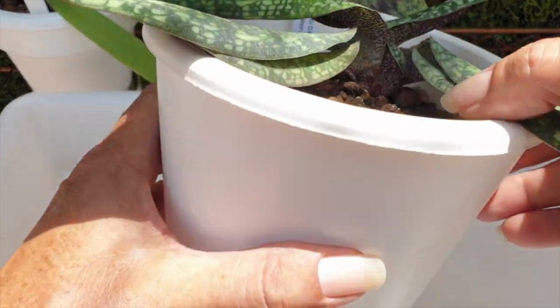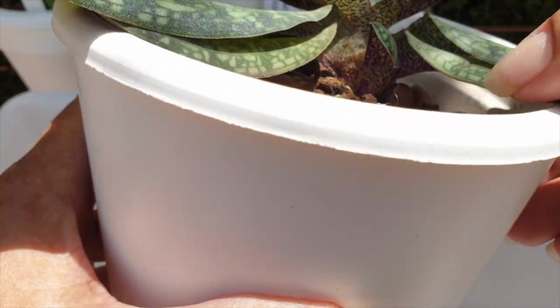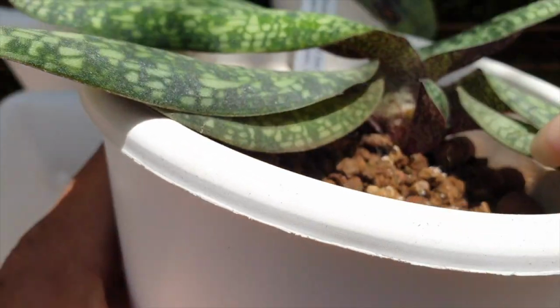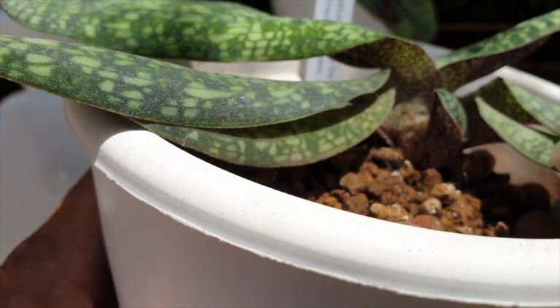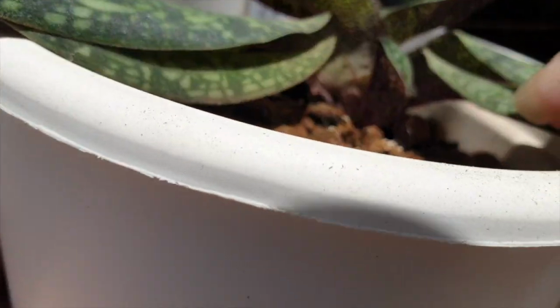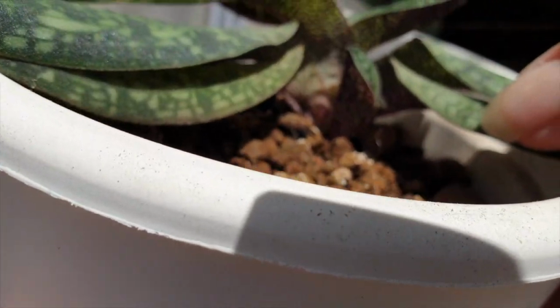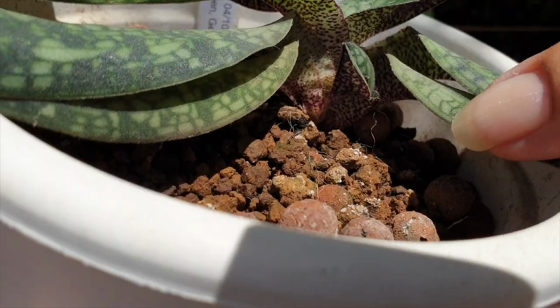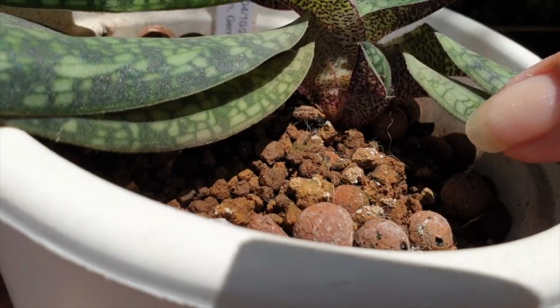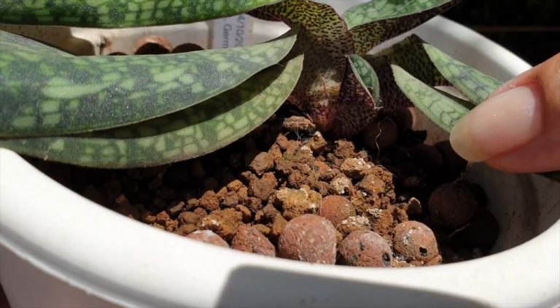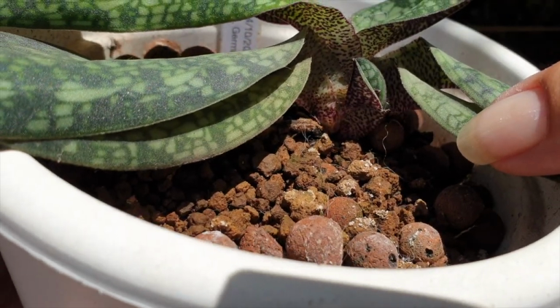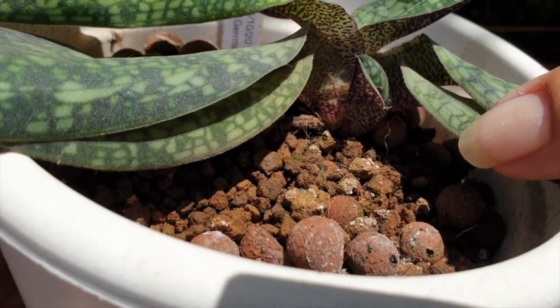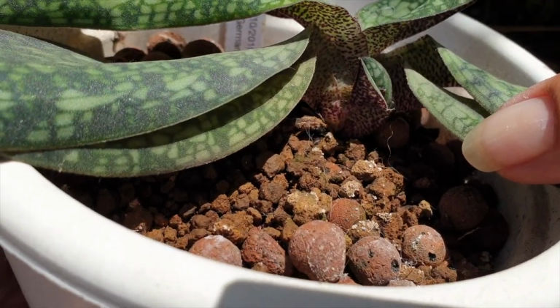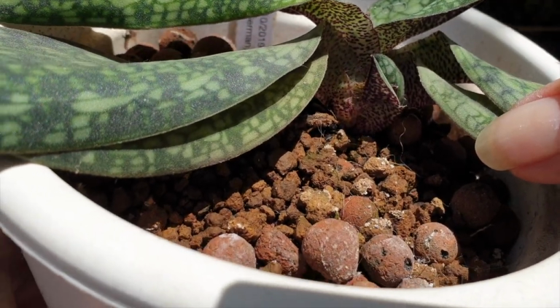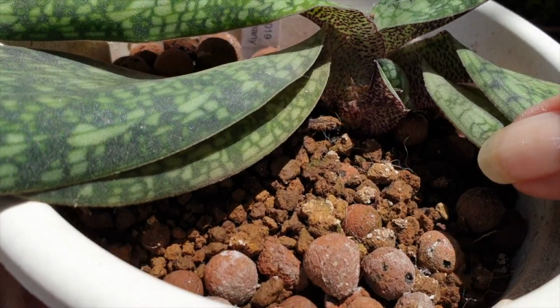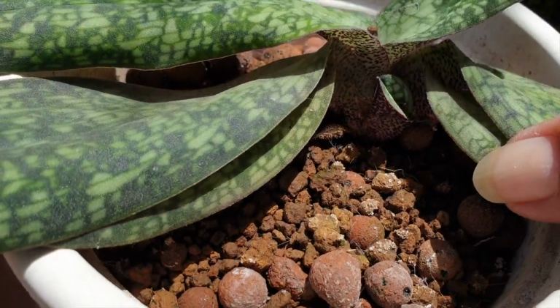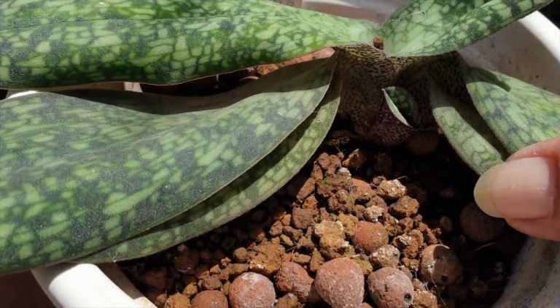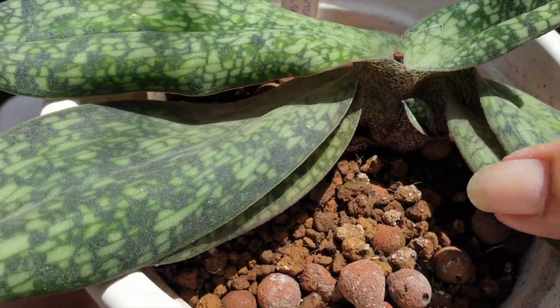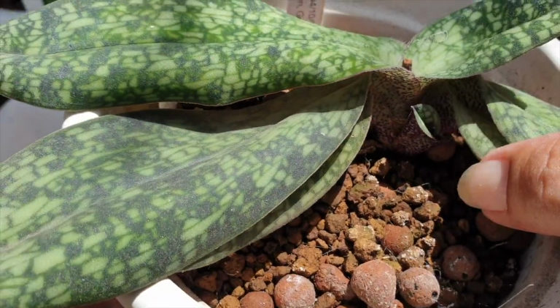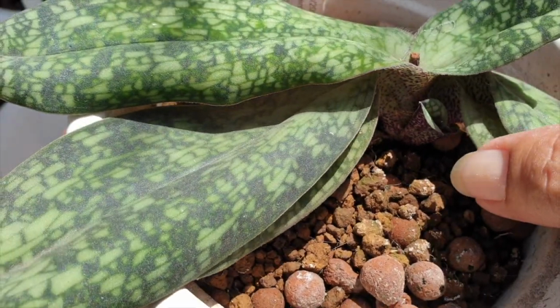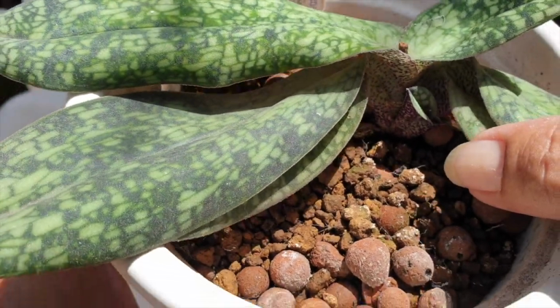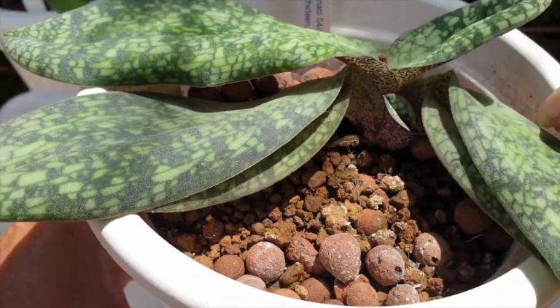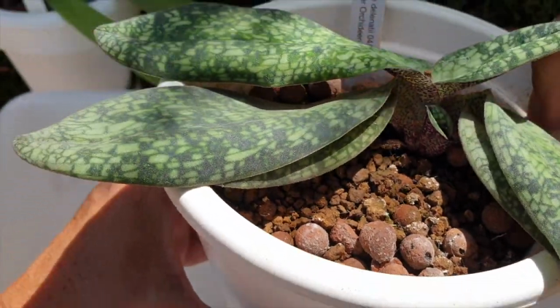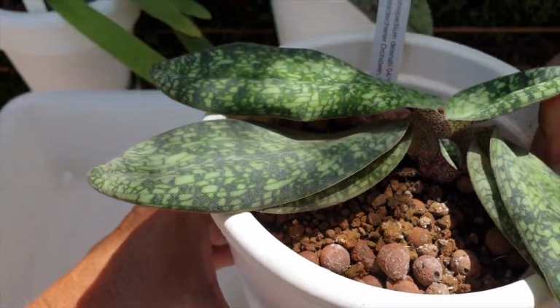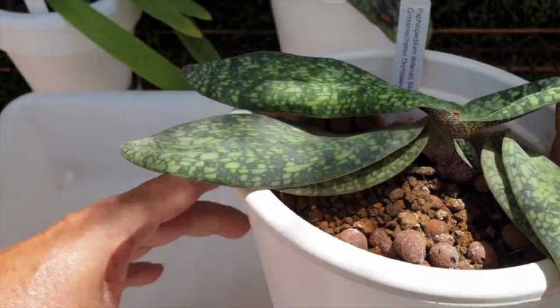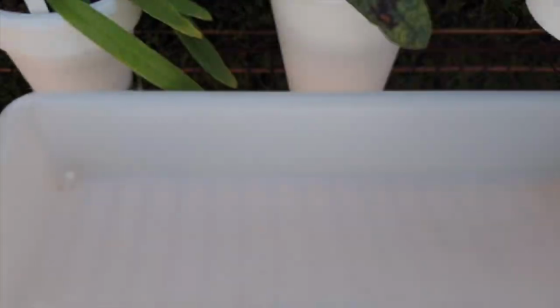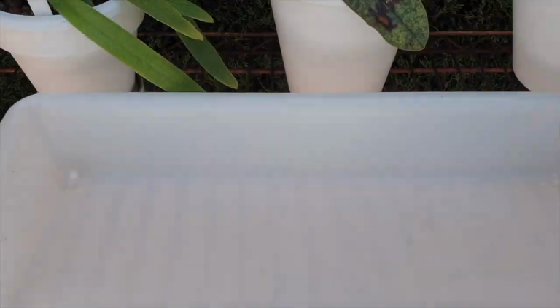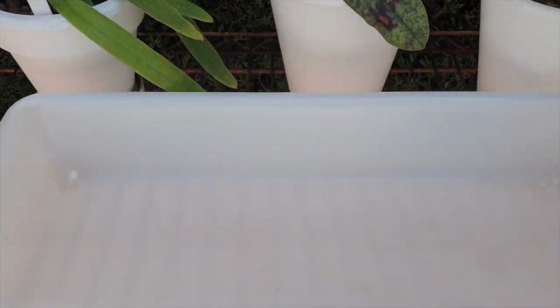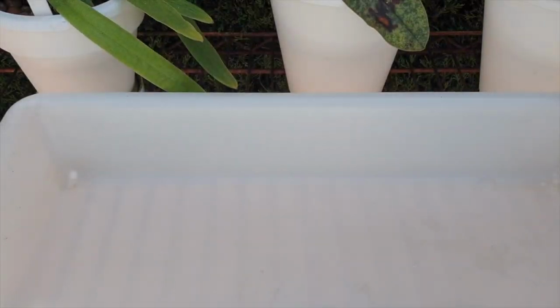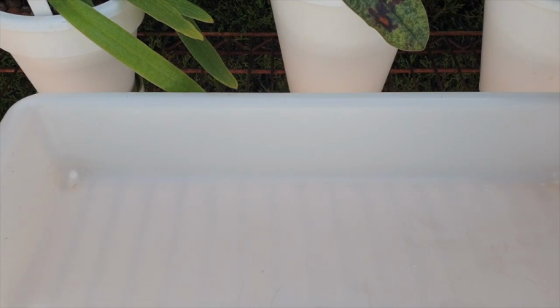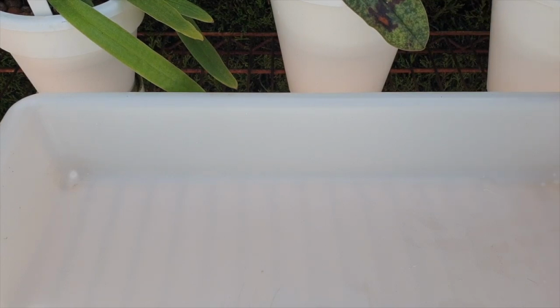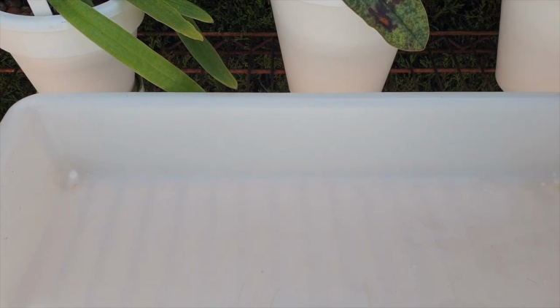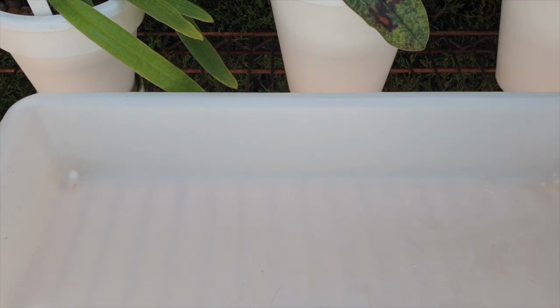Let's just check the progress of the little fan and make sure there are no mealy bugs. We don't want anything taking that fan out — that is potentially a future bloom.